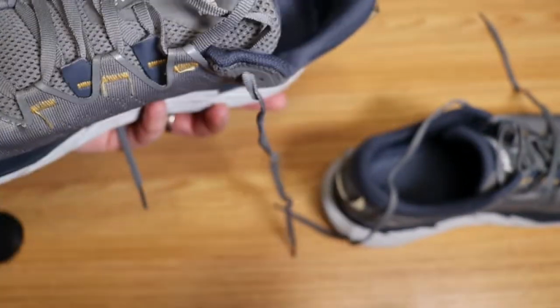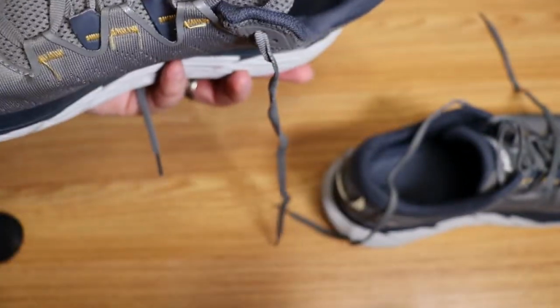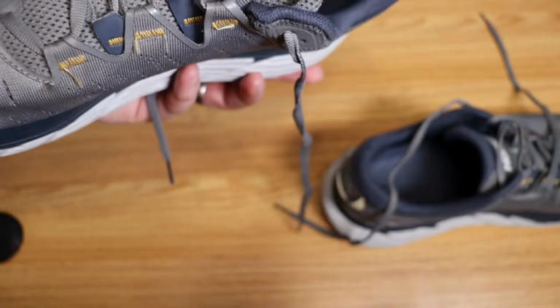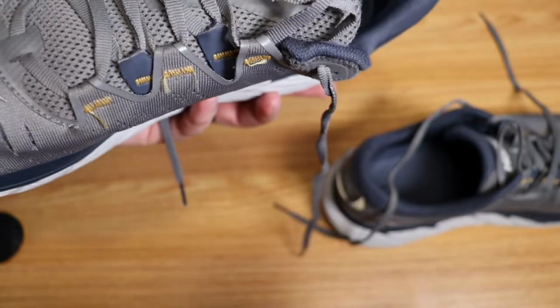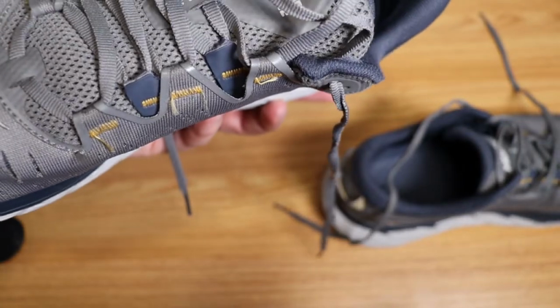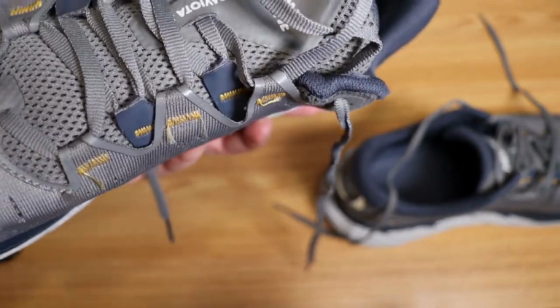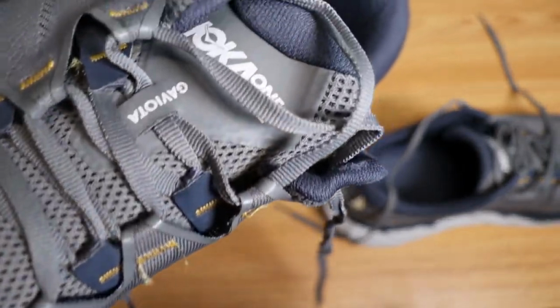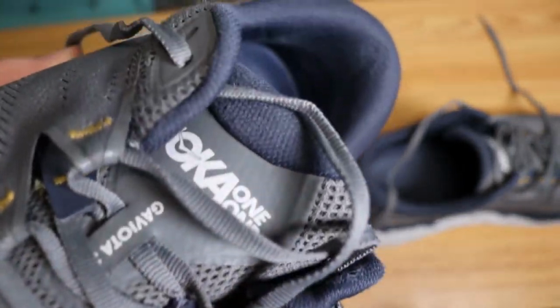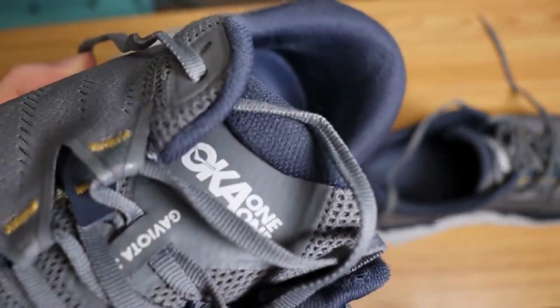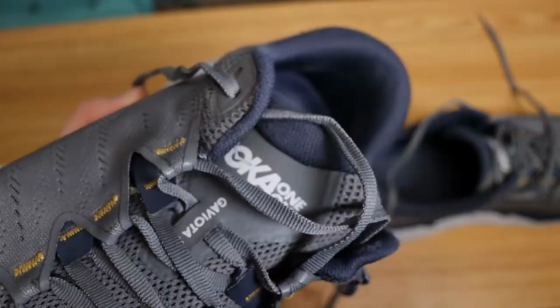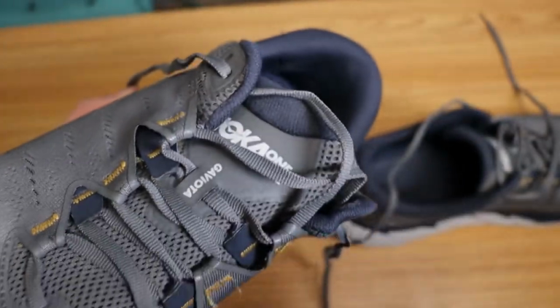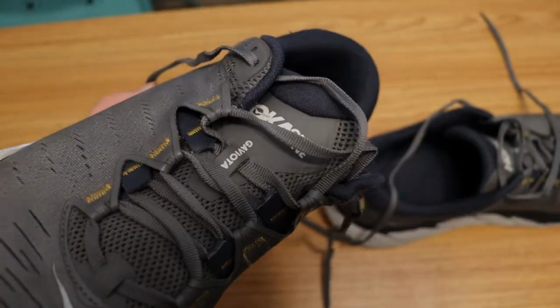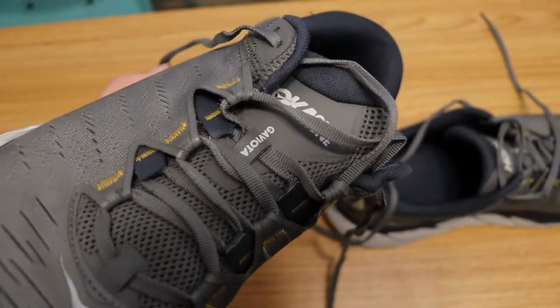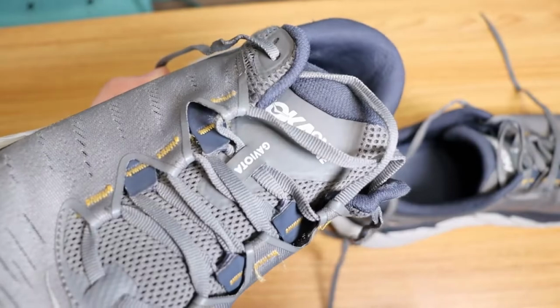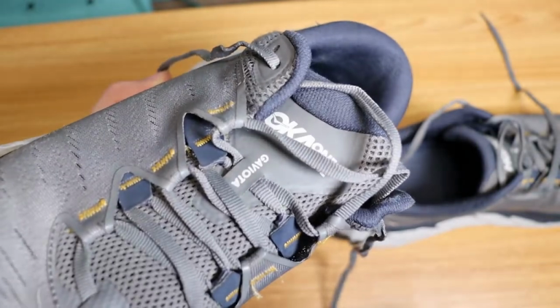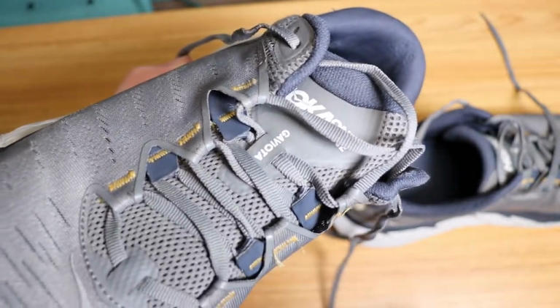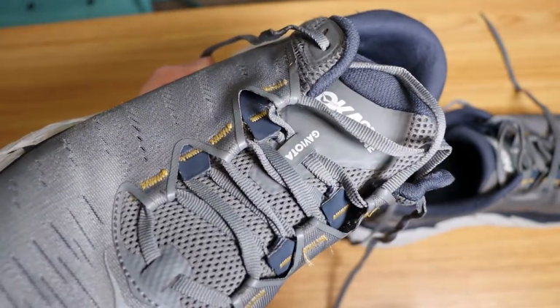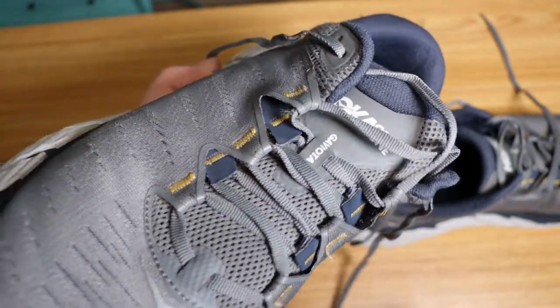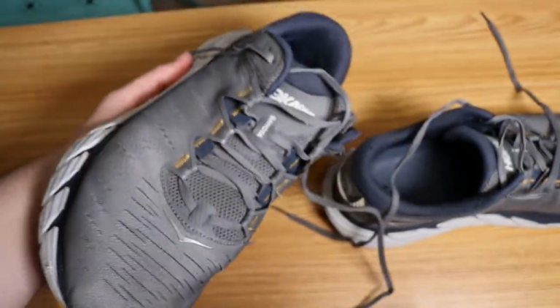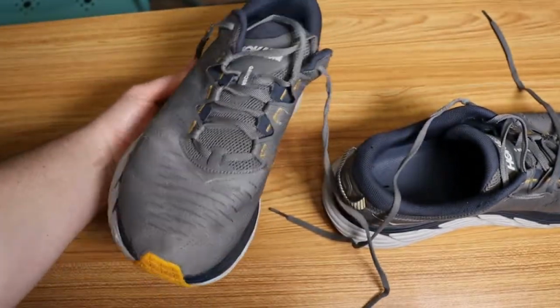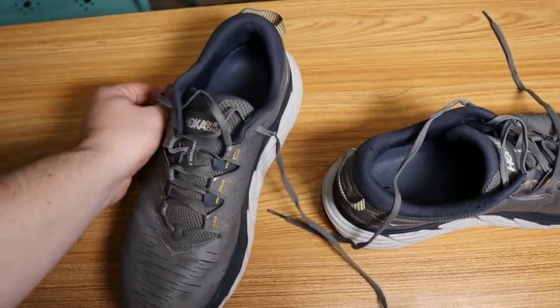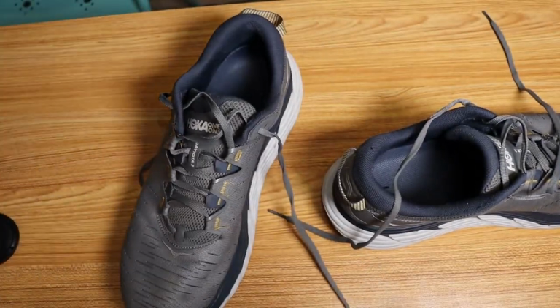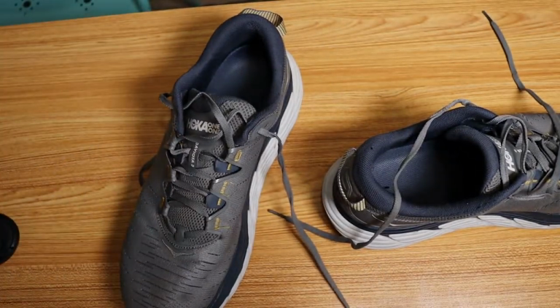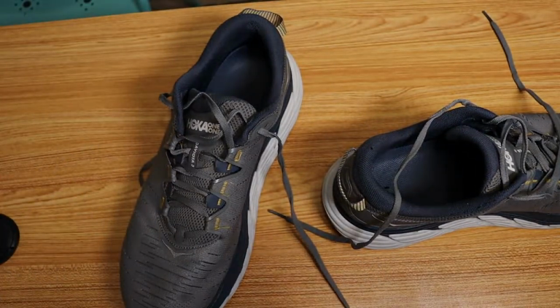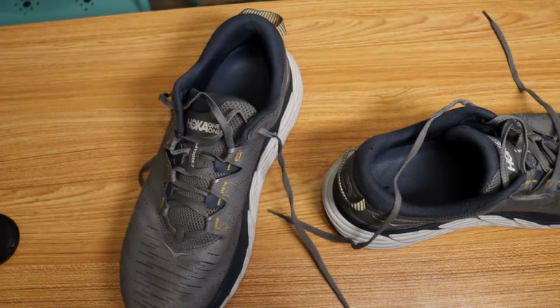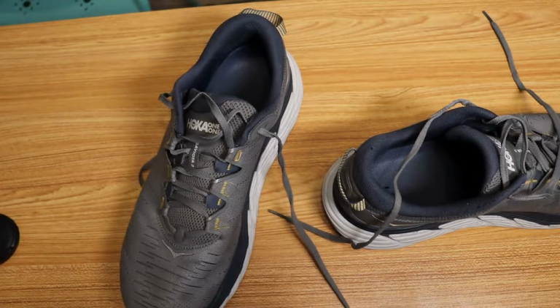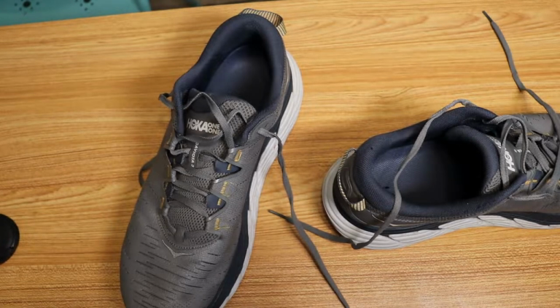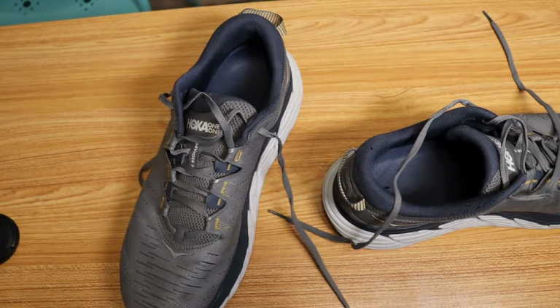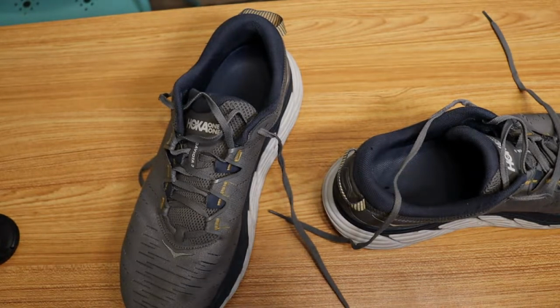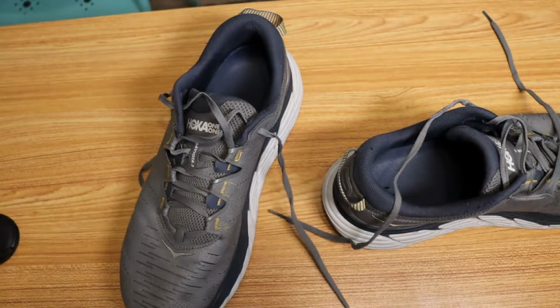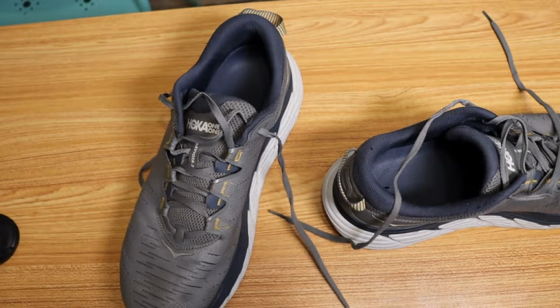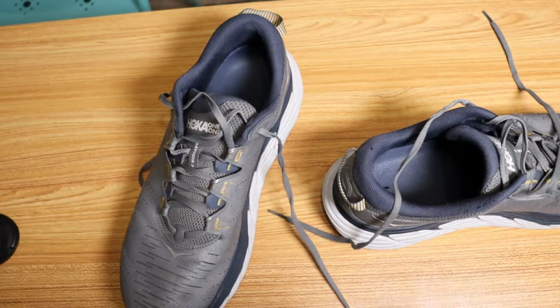The sides of the shoes are not blown out where the fabric meets the sole, which is a big deal for me because that has happened with previous brands I've had, including Hoka One One Bondi Sixes — my first pair of Hokas I ever had.